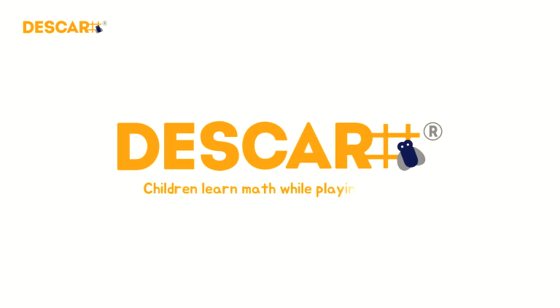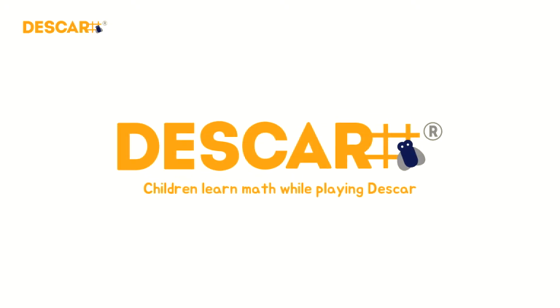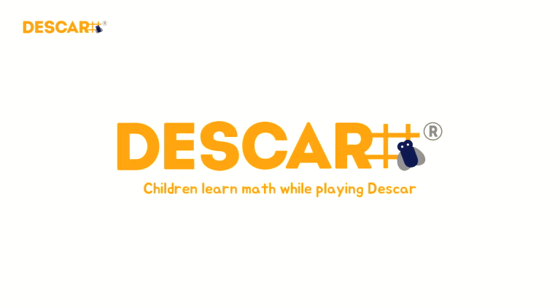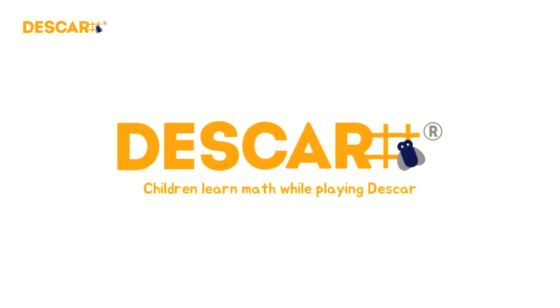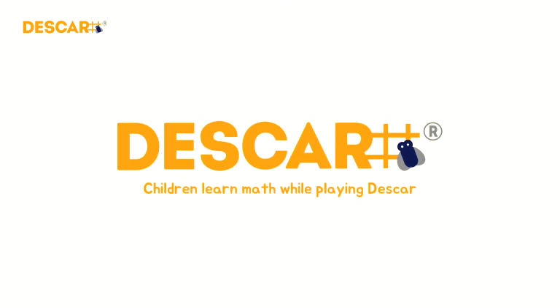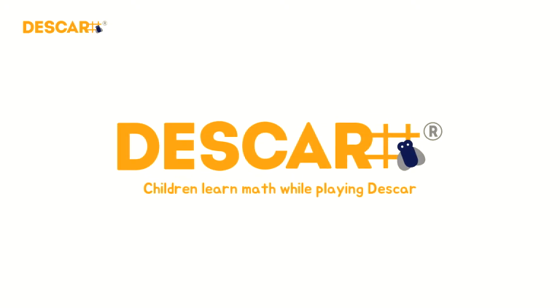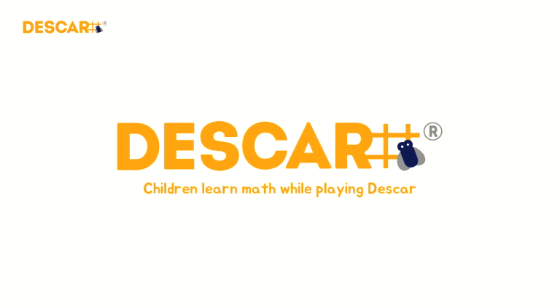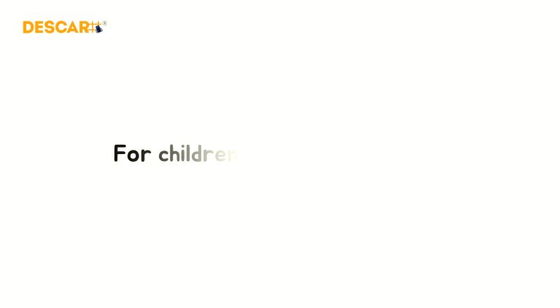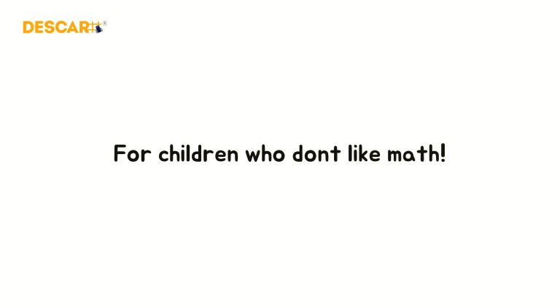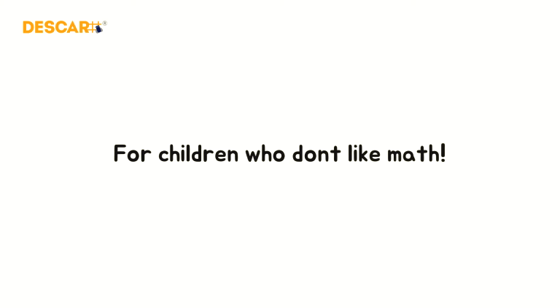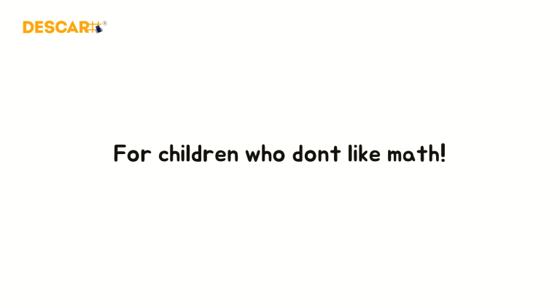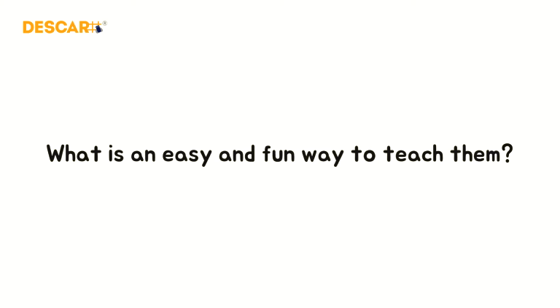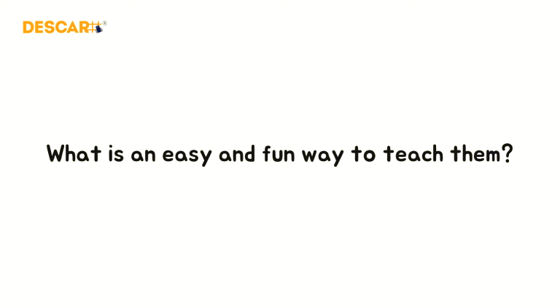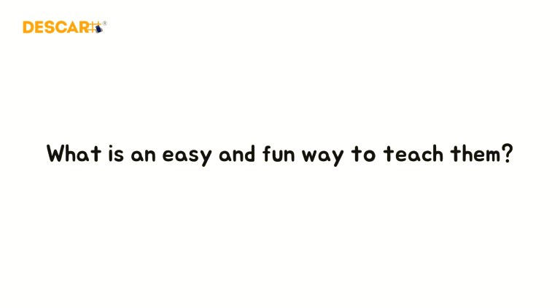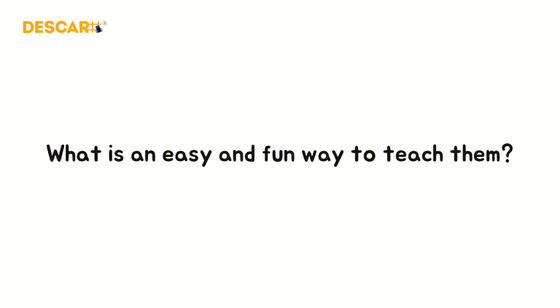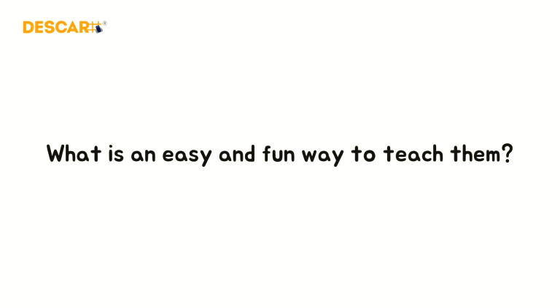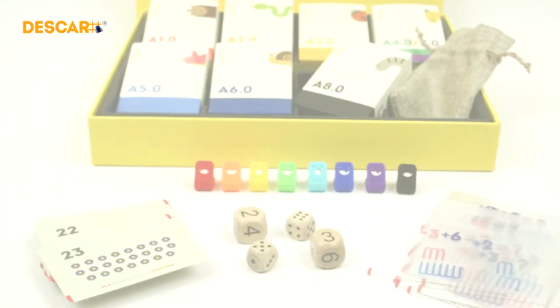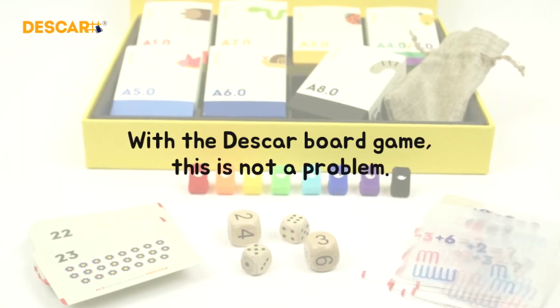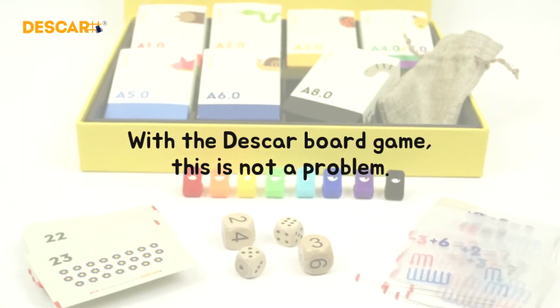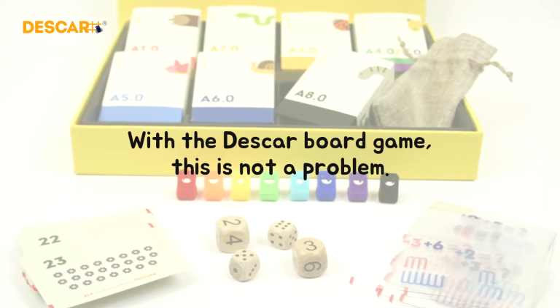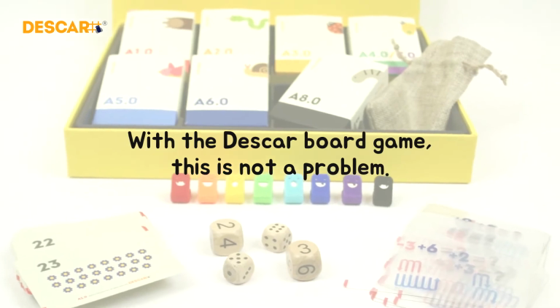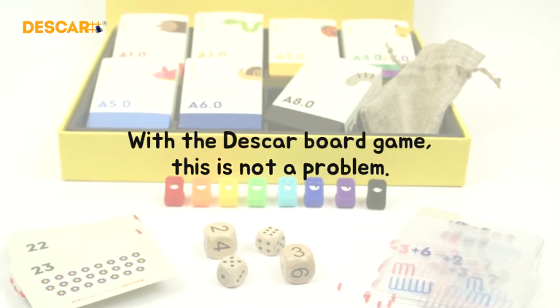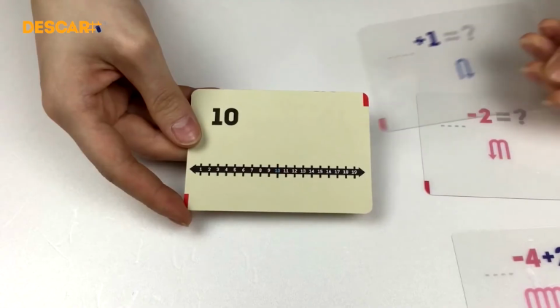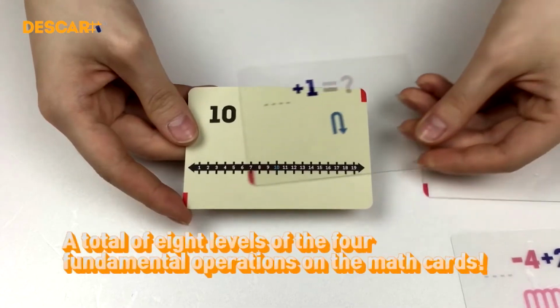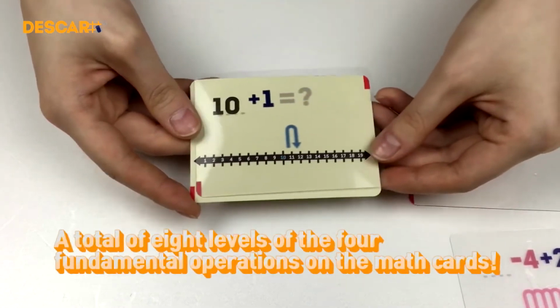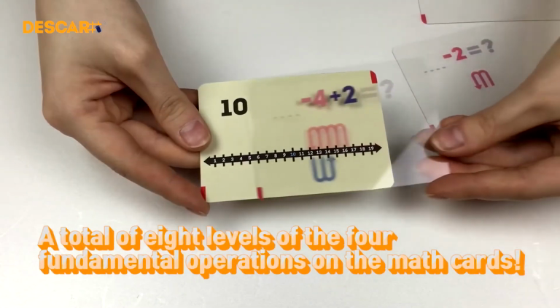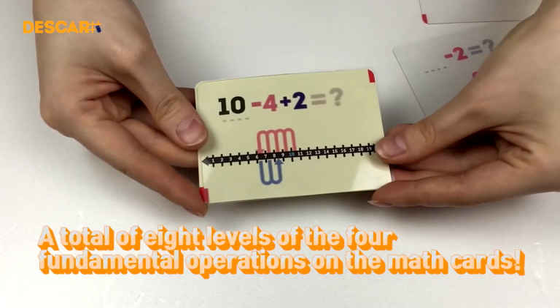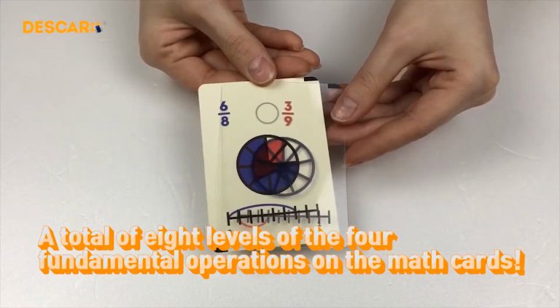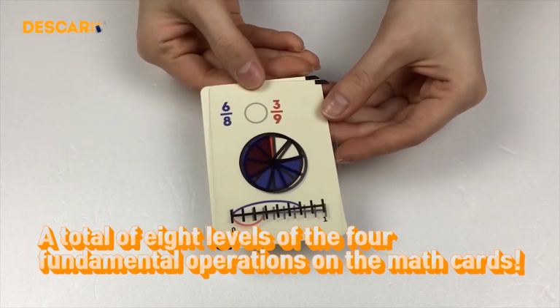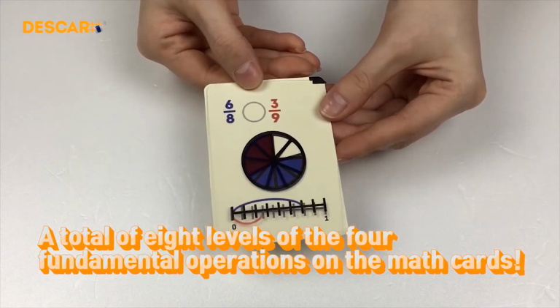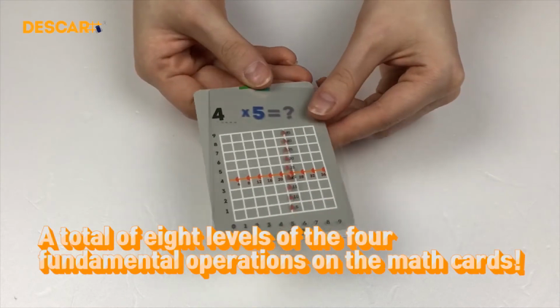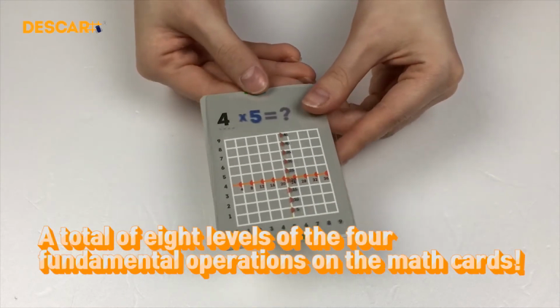Children learn math while playing Deskar. For children who don't like math, what is an easy and fun way to teach them? With the Deskar board game, it's not a problem. It's exciting, like playing a board game, preventing children from being bored.